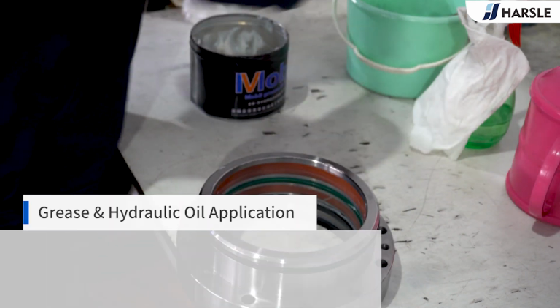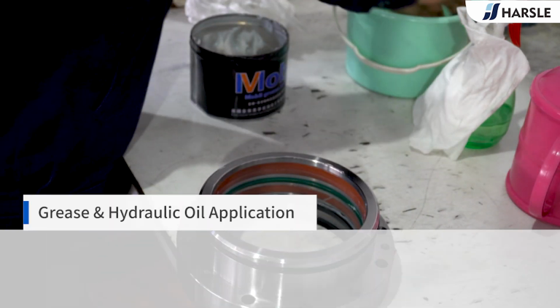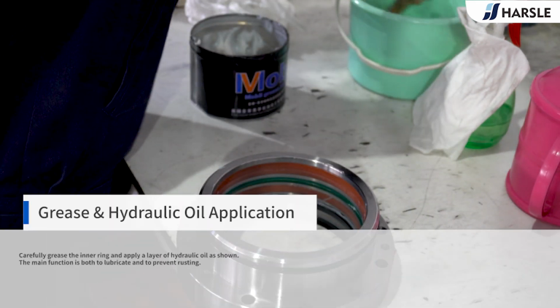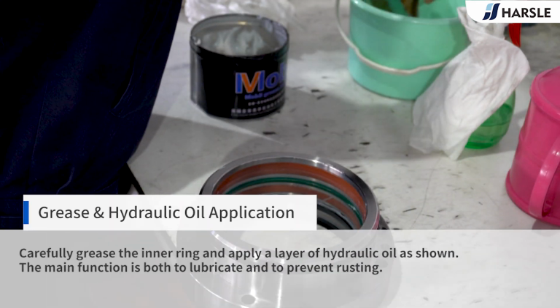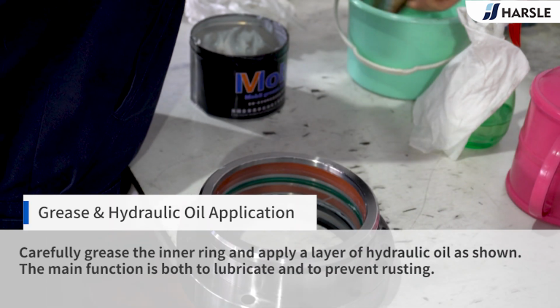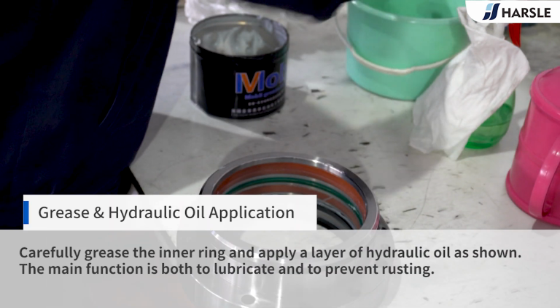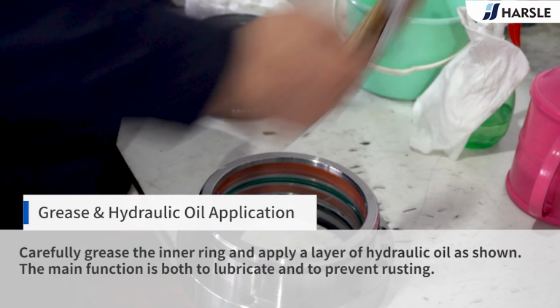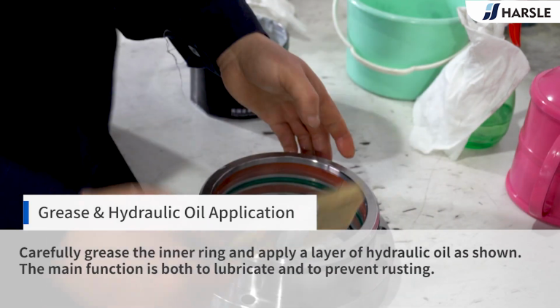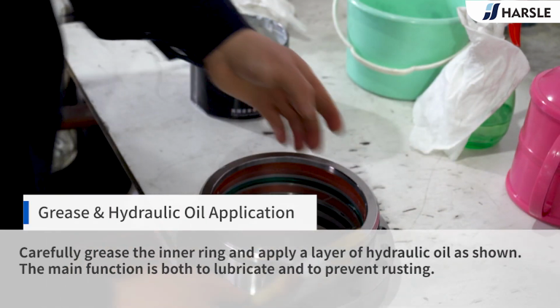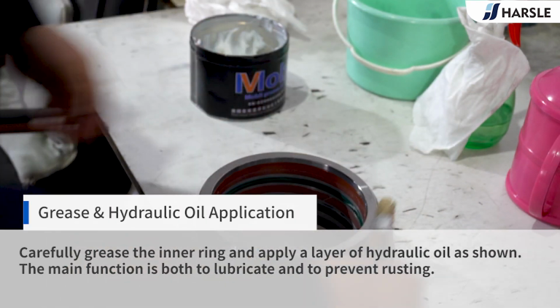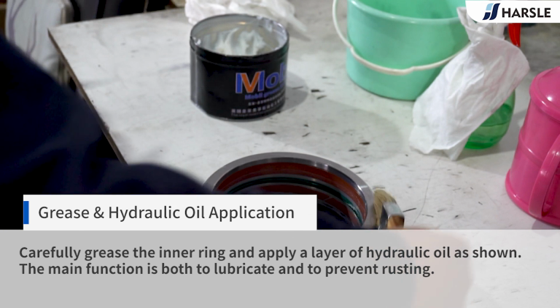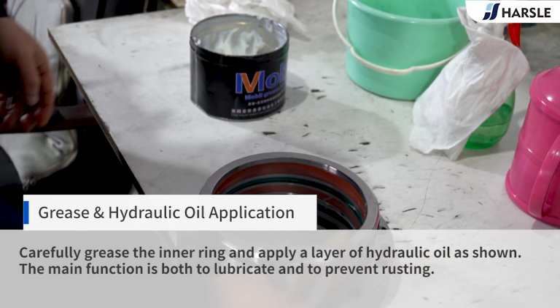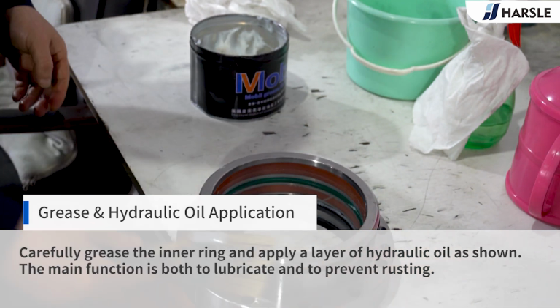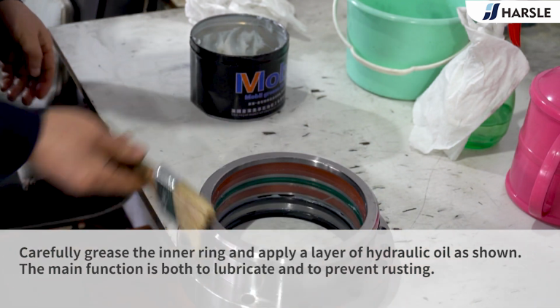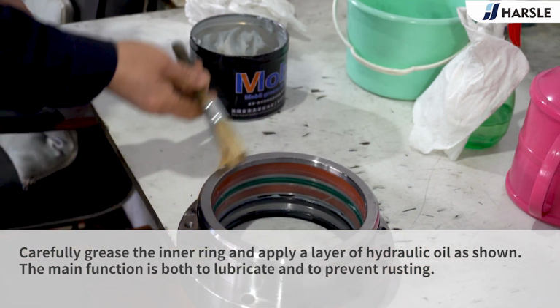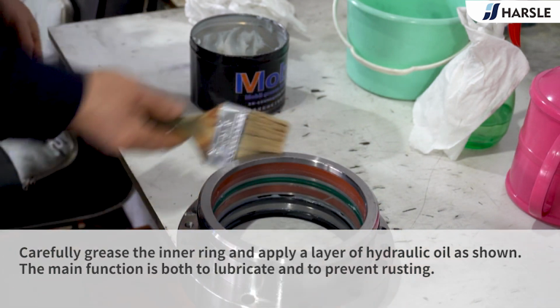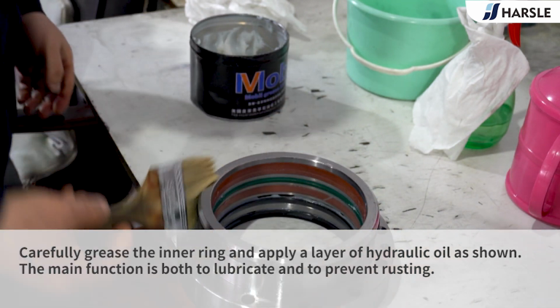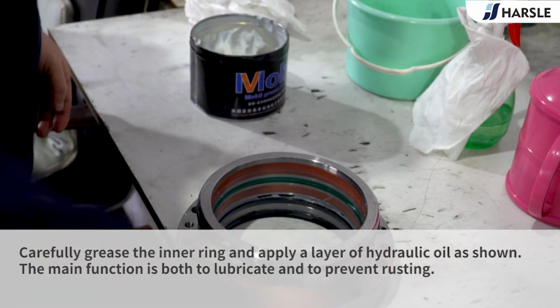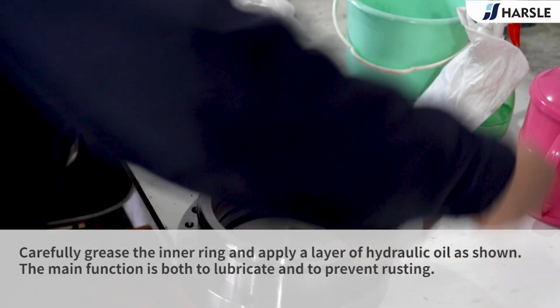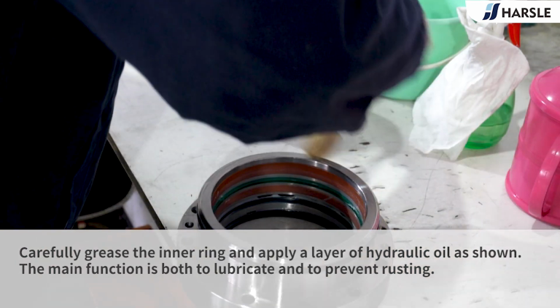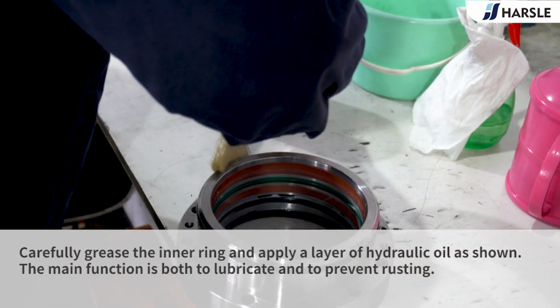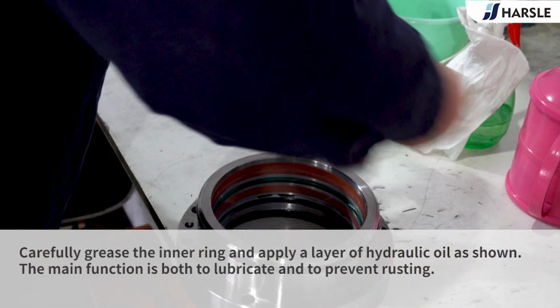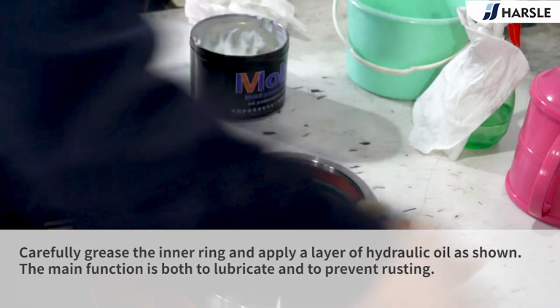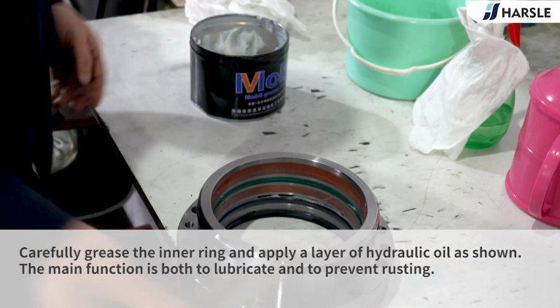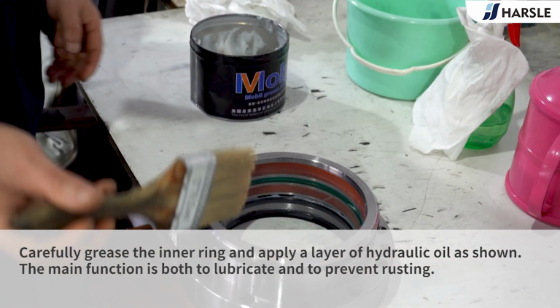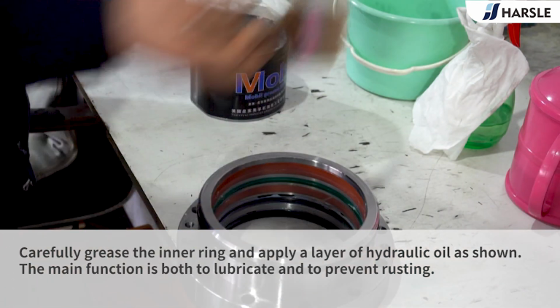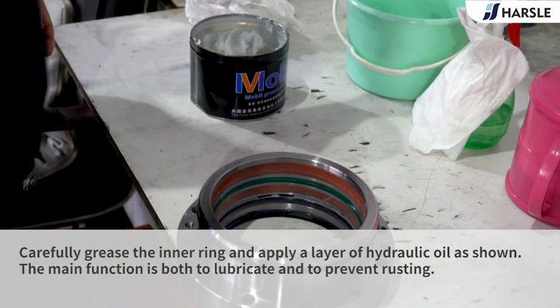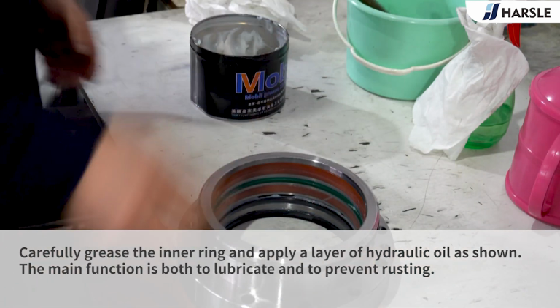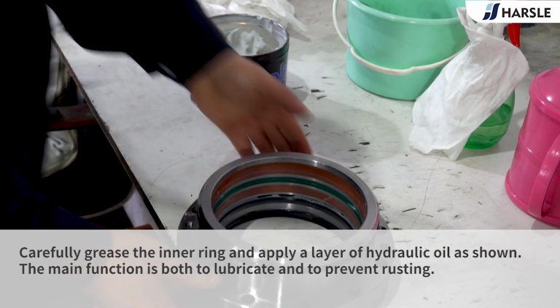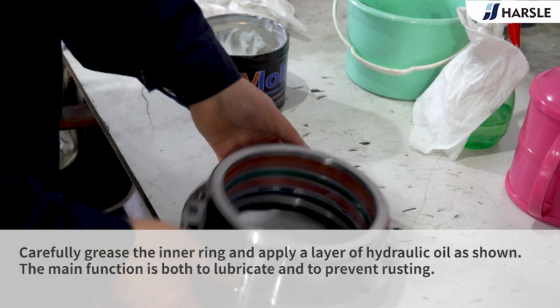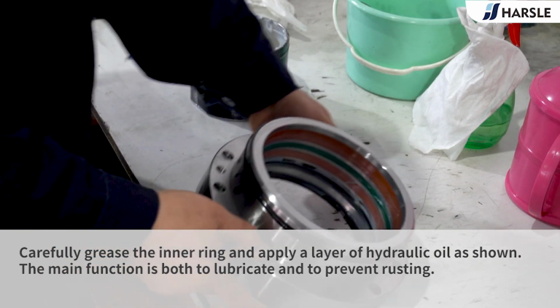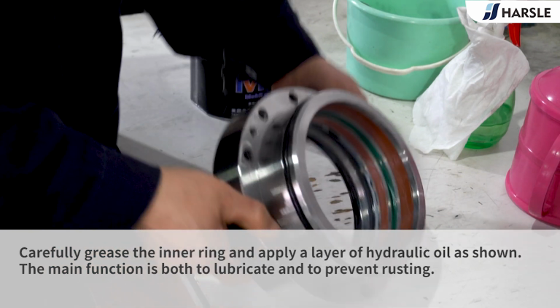Grease and Hydraulic Oil Application: Carefully grease the inner ring and apply a layer of hydraulic oil as shown. The main function is both to lubricate and to prevent rusting.